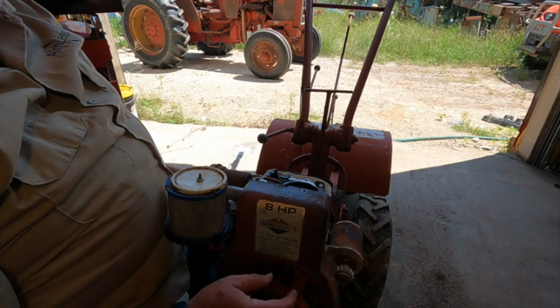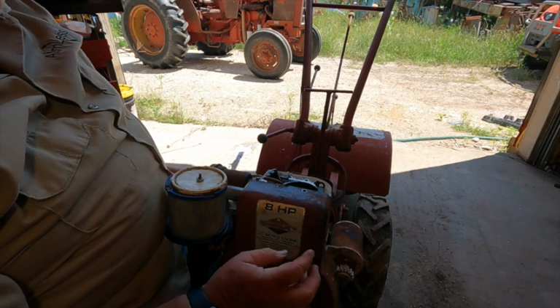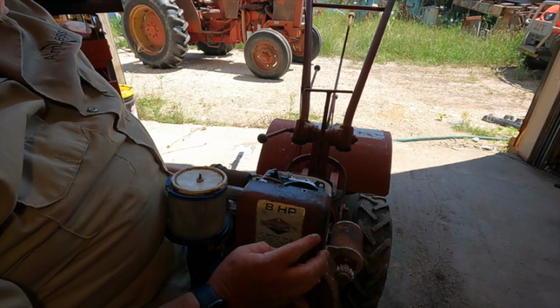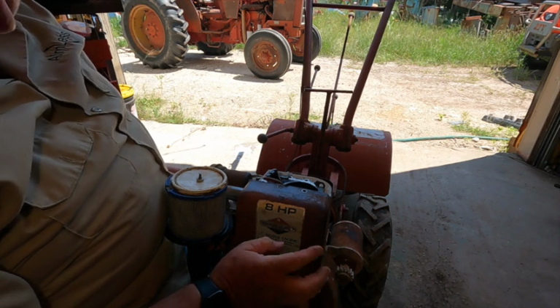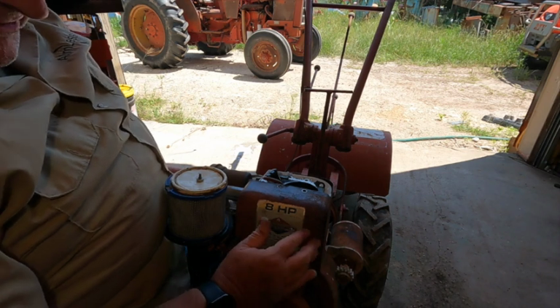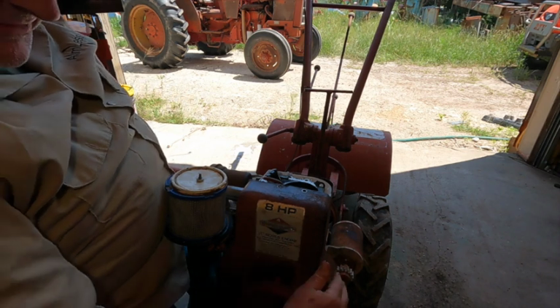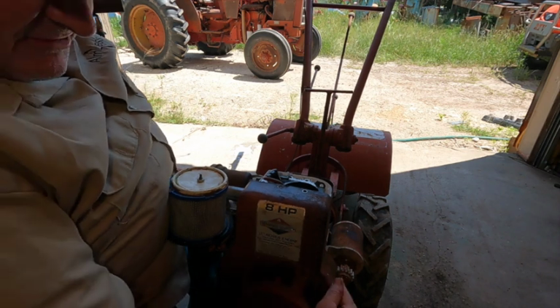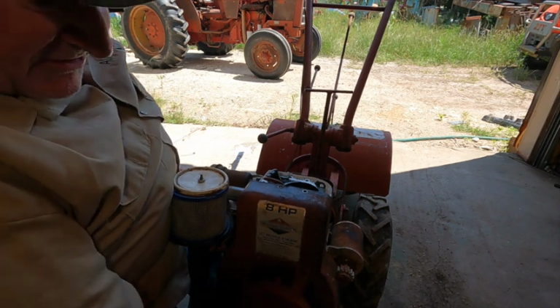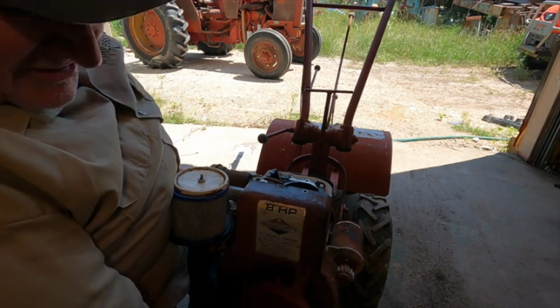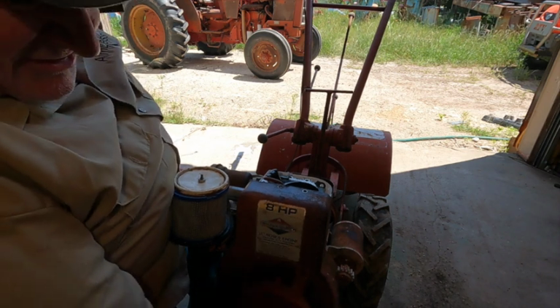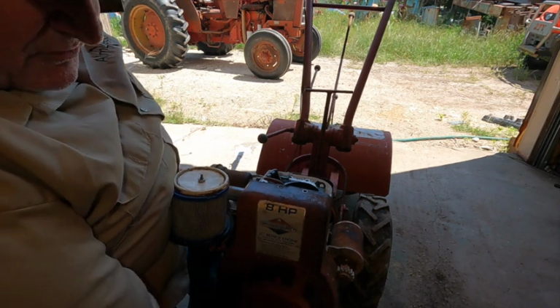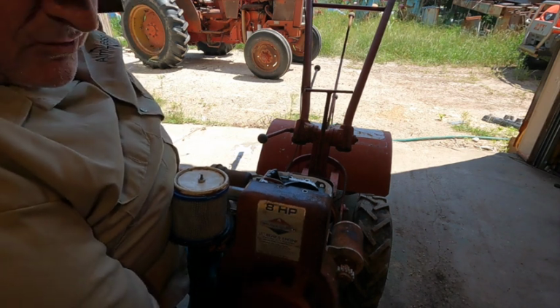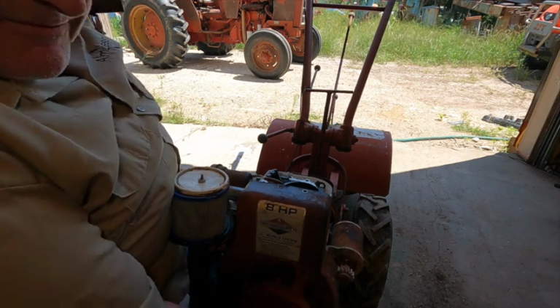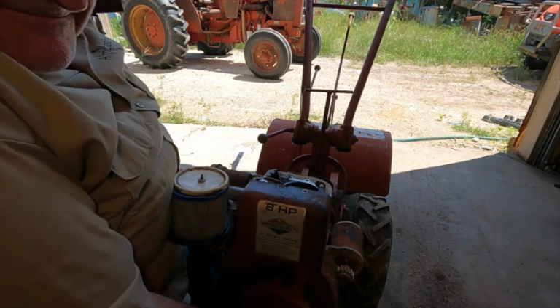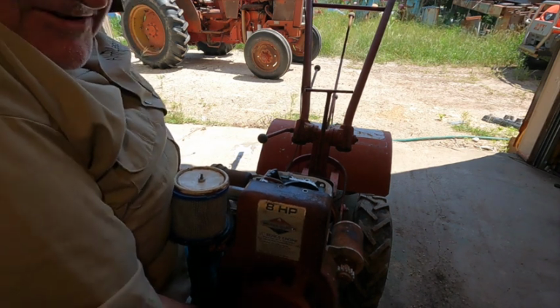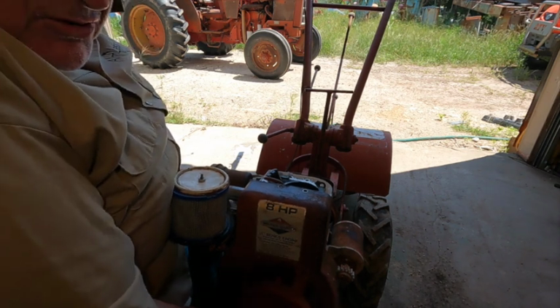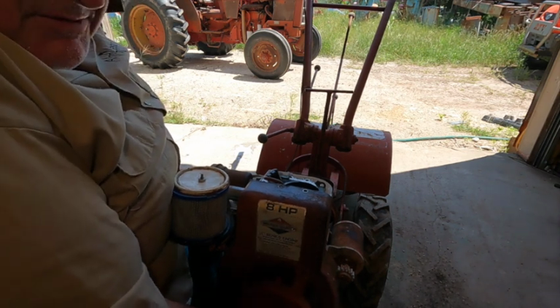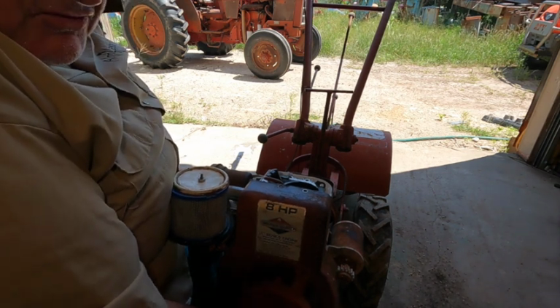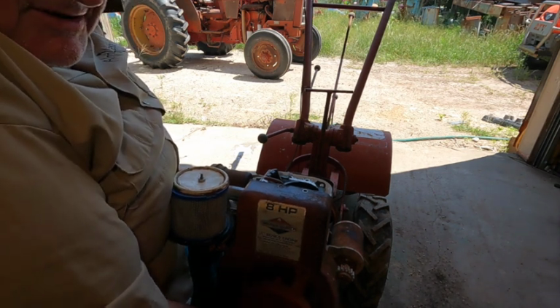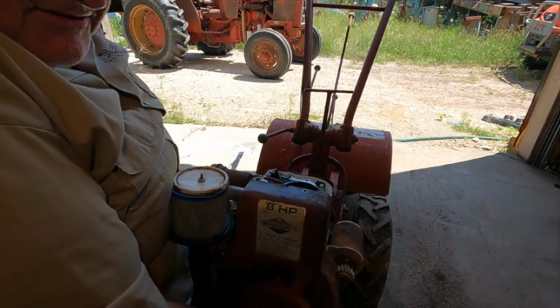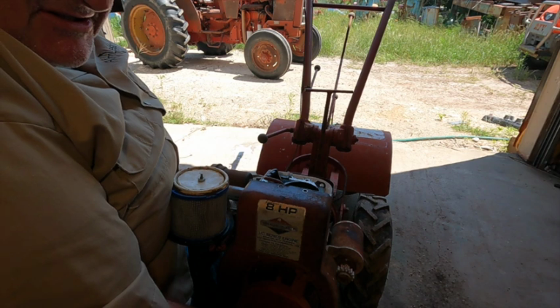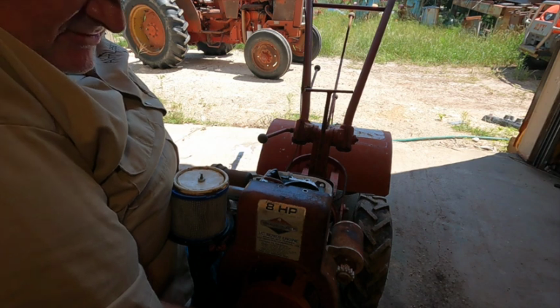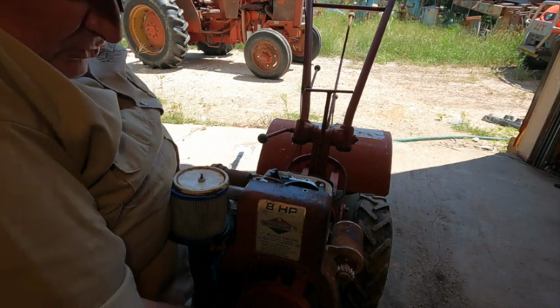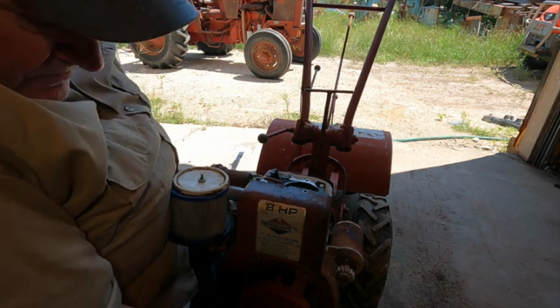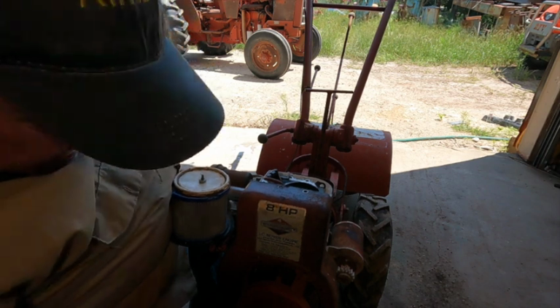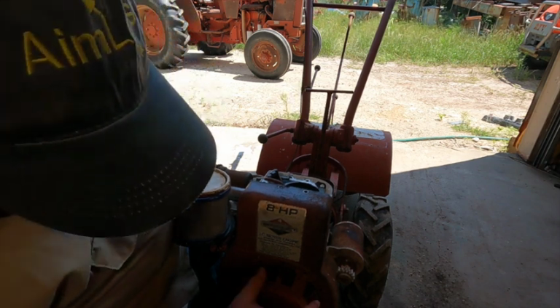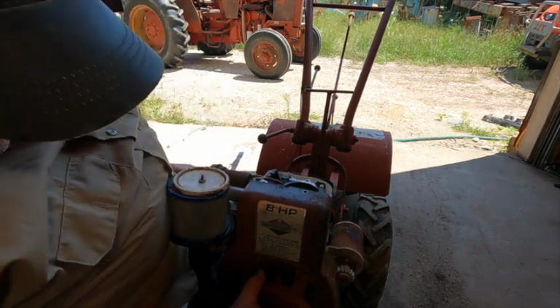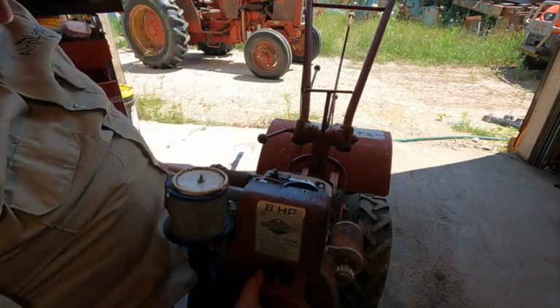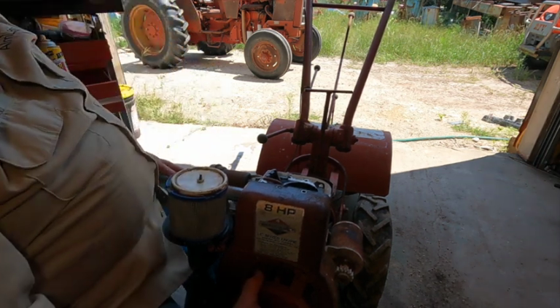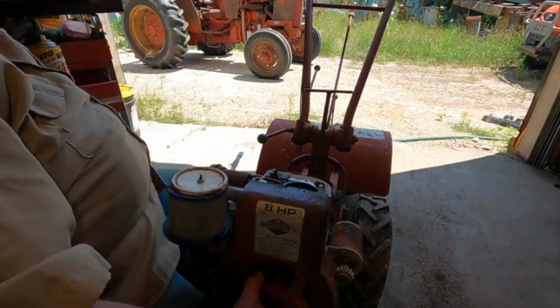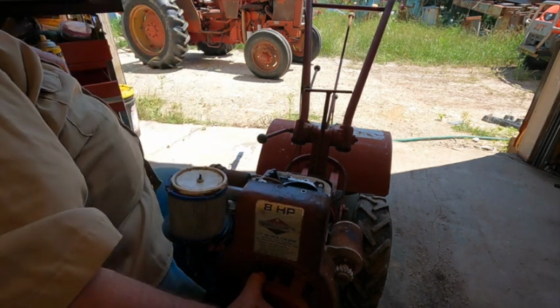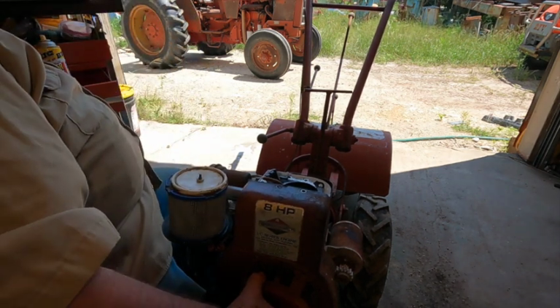We'll go ahead and pull this cover off. I think there are two more quarter-20 bolts - it would be a 7/16 tool - to take the rest of this cover off.